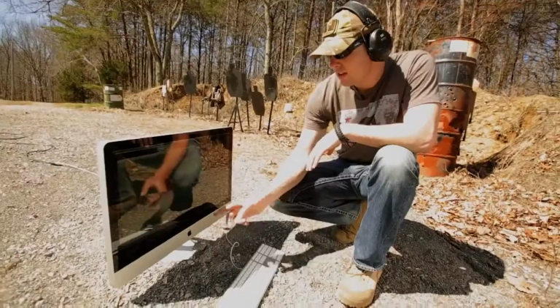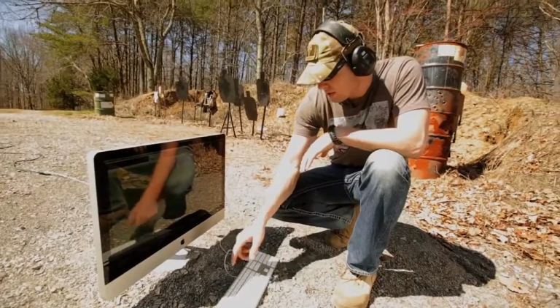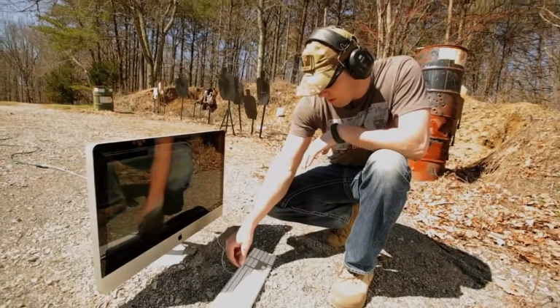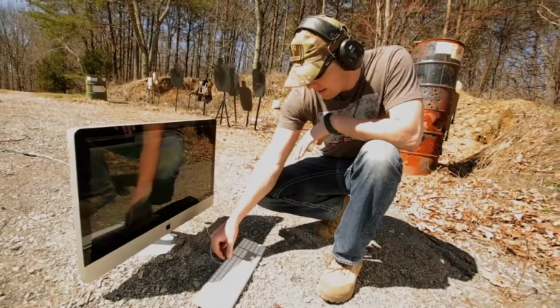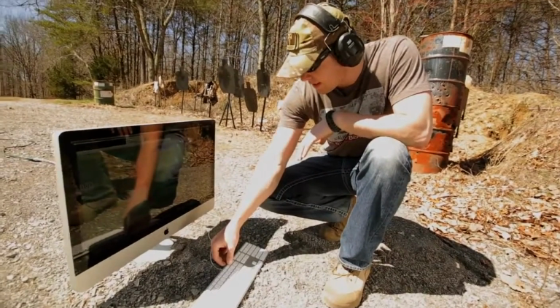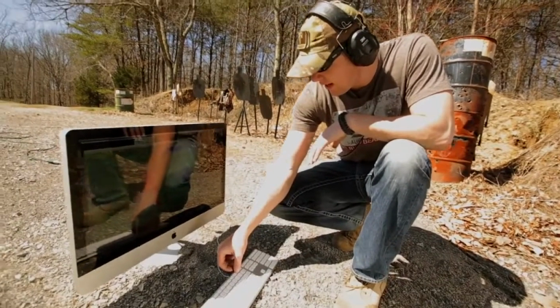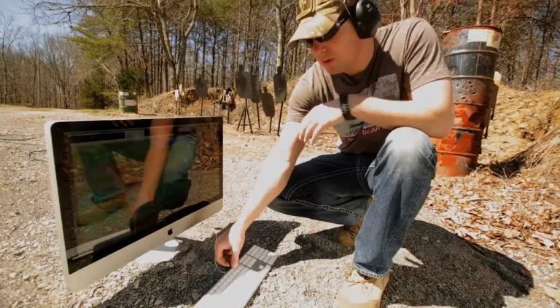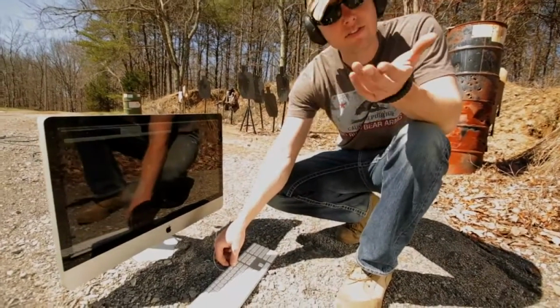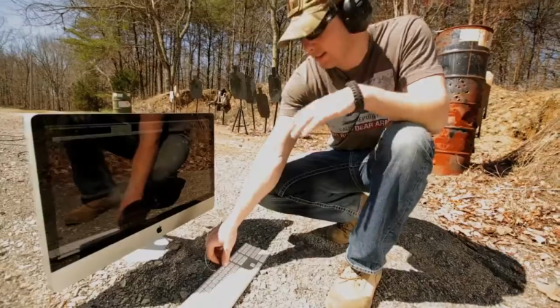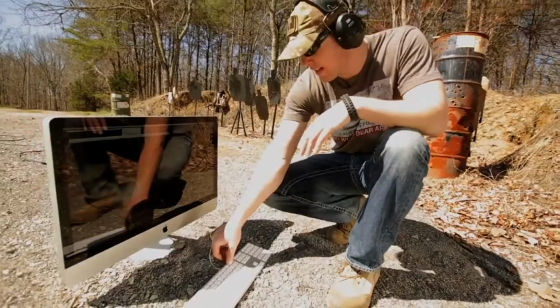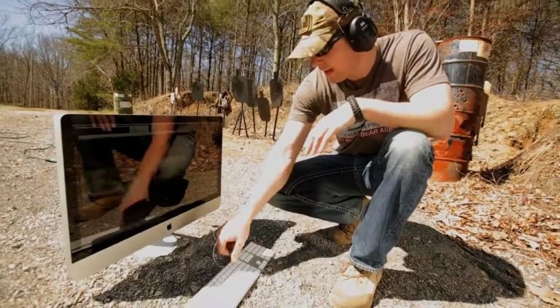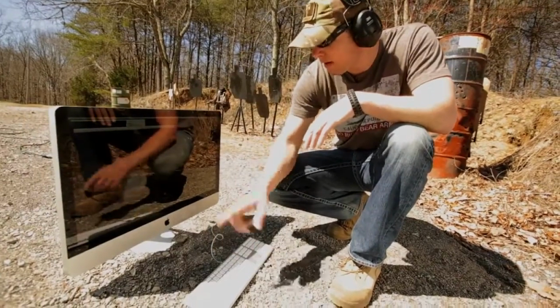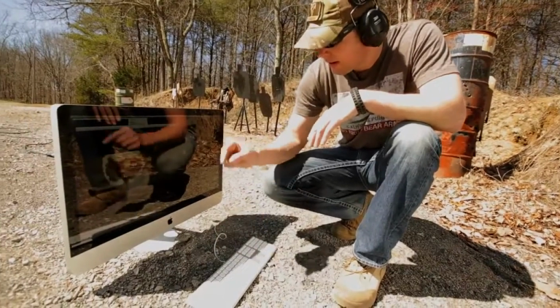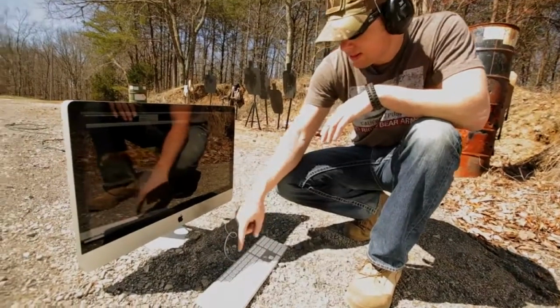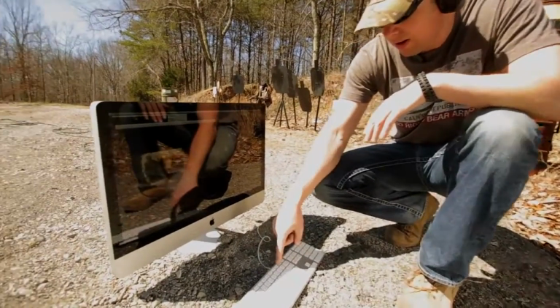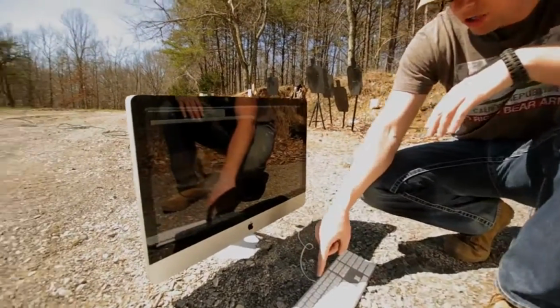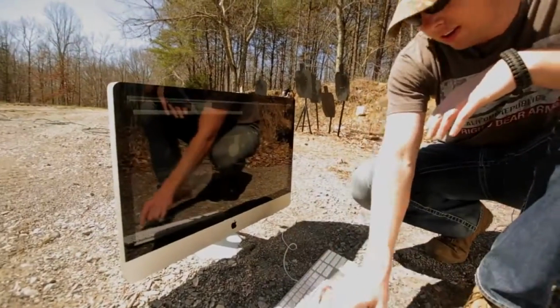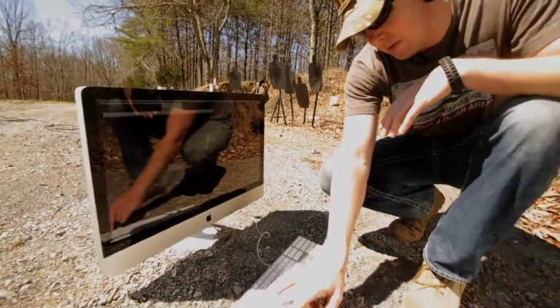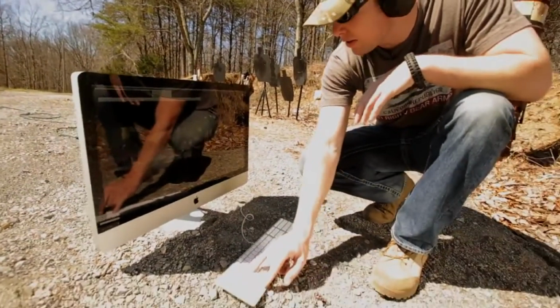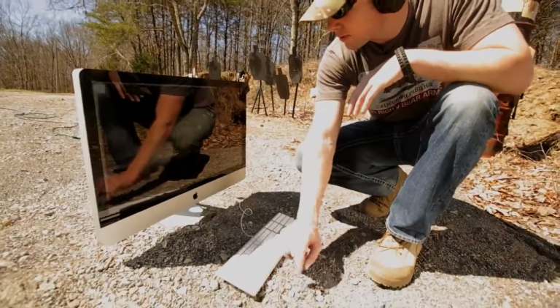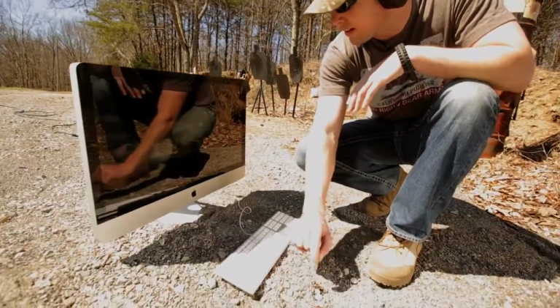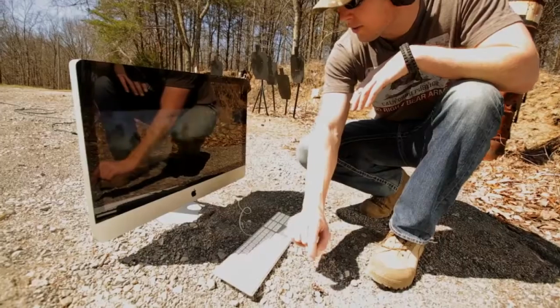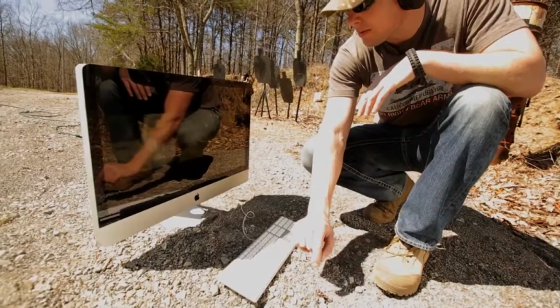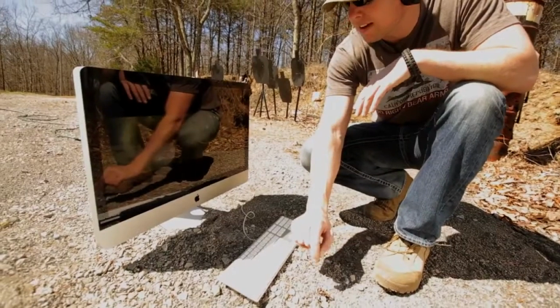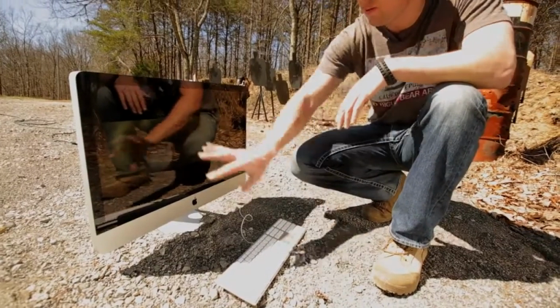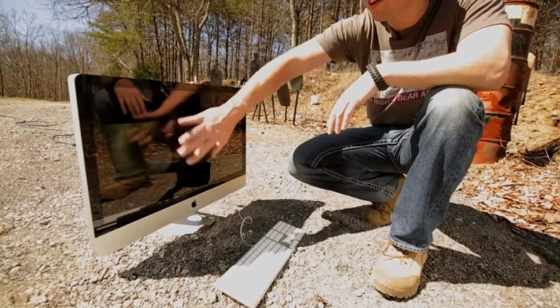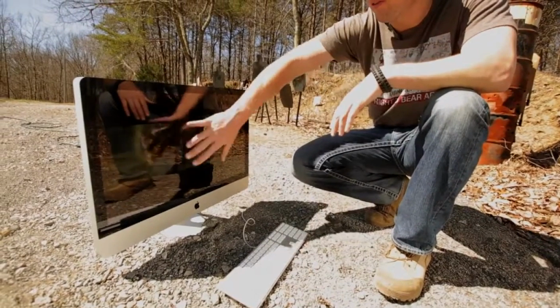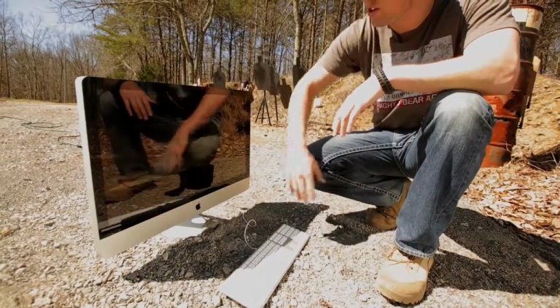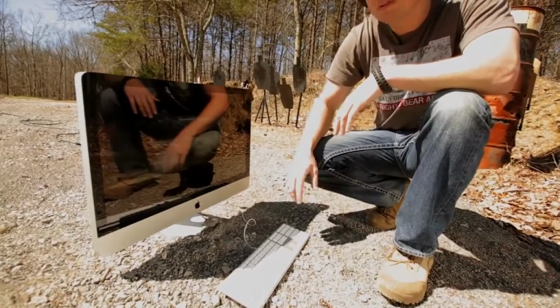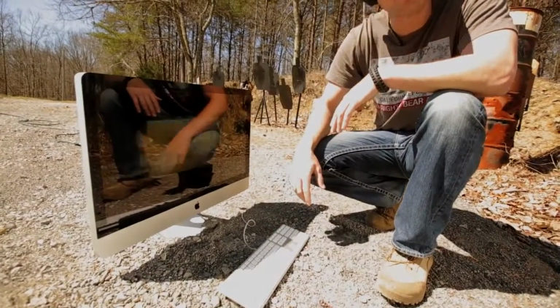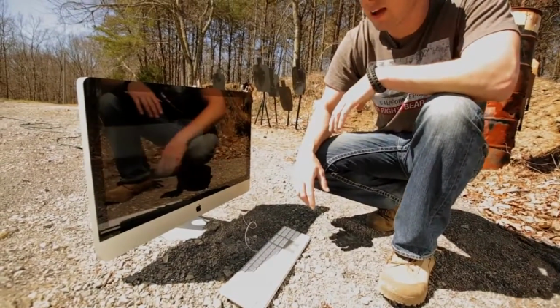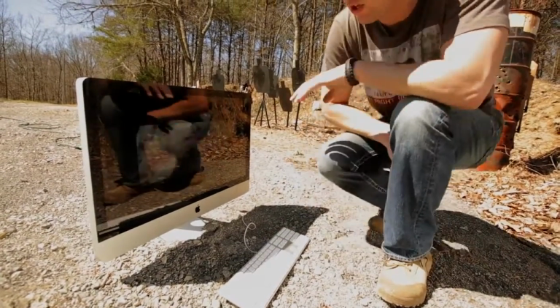Just to prove to you guys that this is a real computer — I haven't faked a tech assassination yet — this is the Rated-R trailer. Go ahead, put this on full screen. I don't know if we'll be able to see it with the reflection on this, but let's go ahead and give it a try.